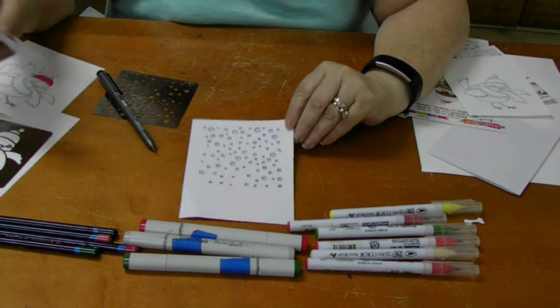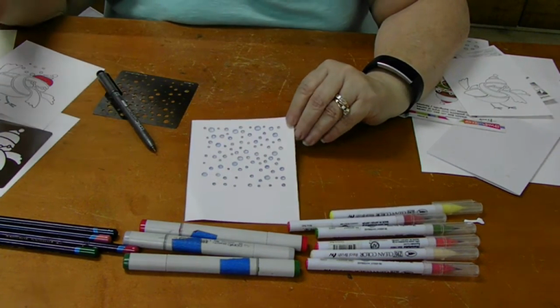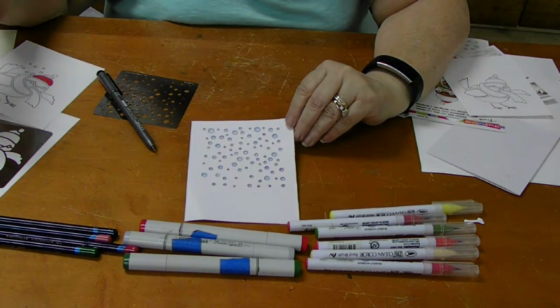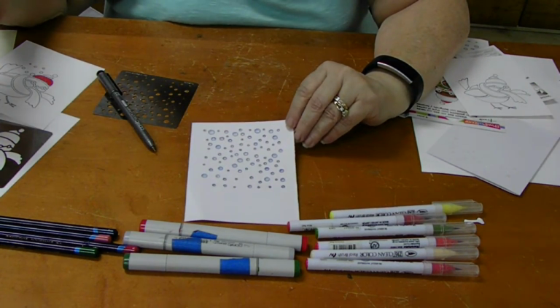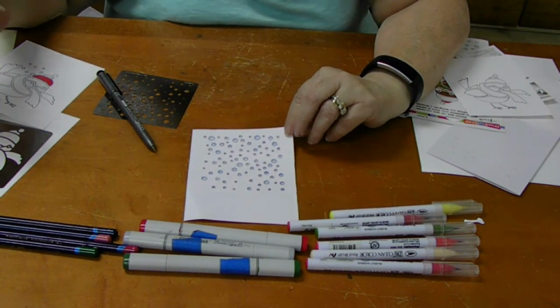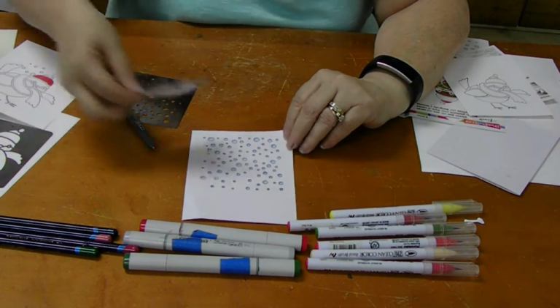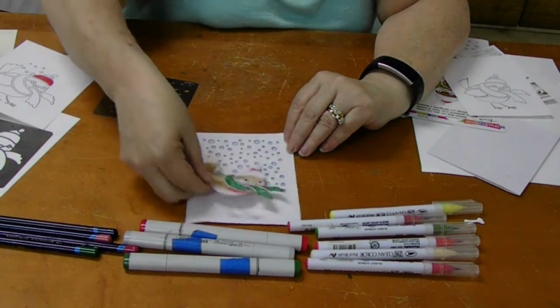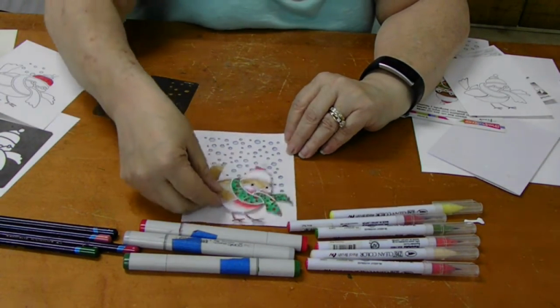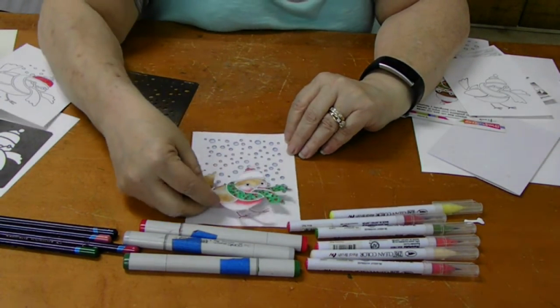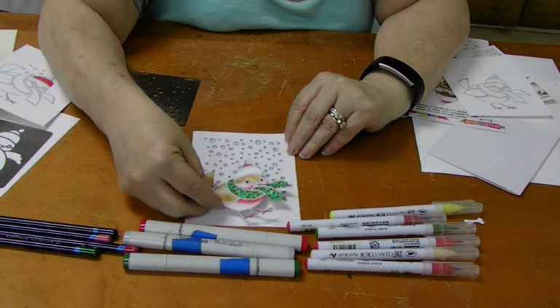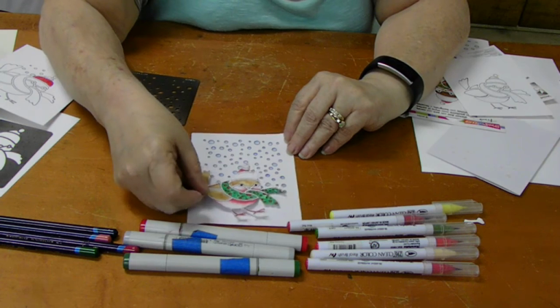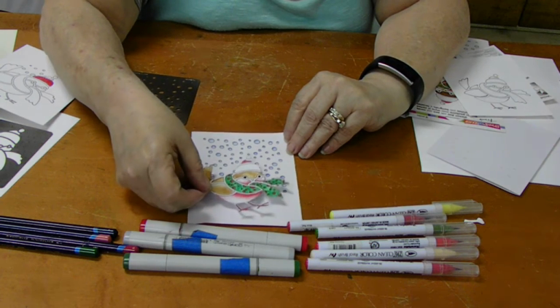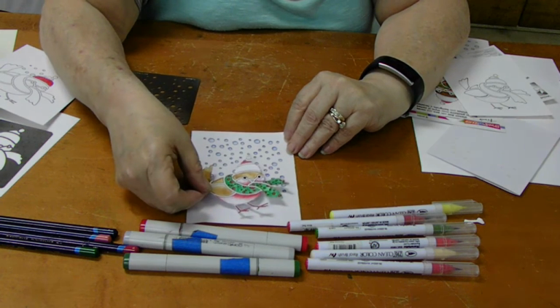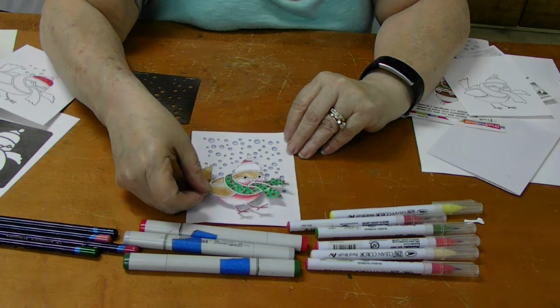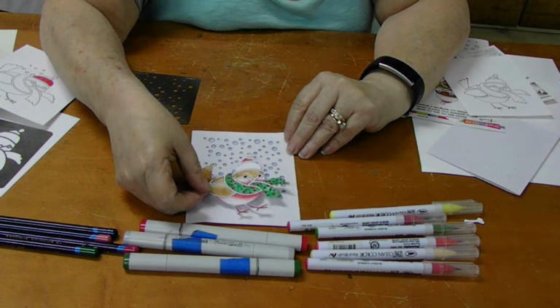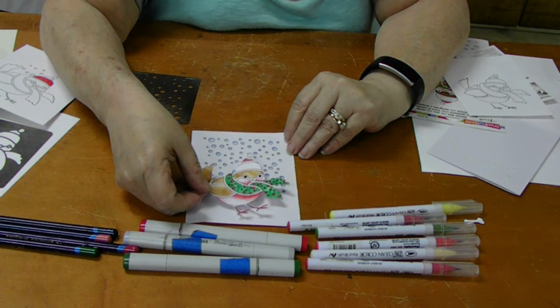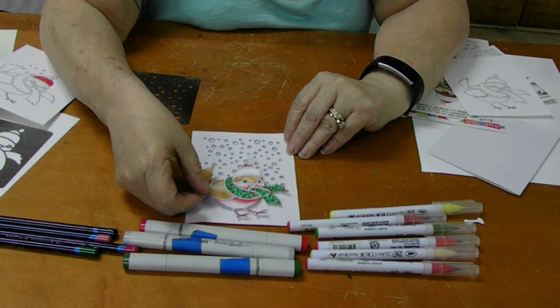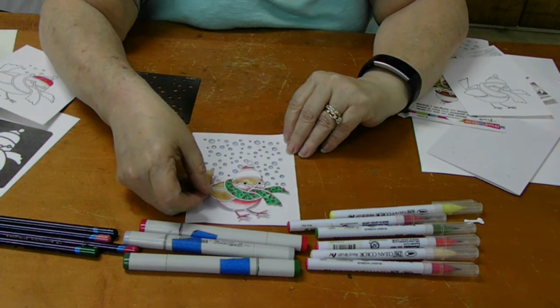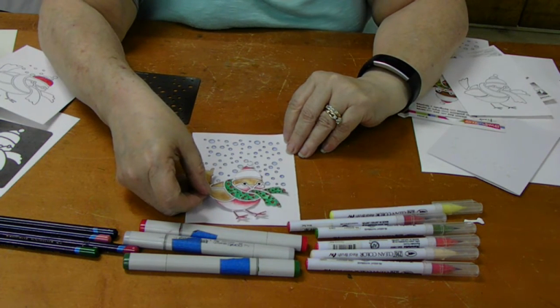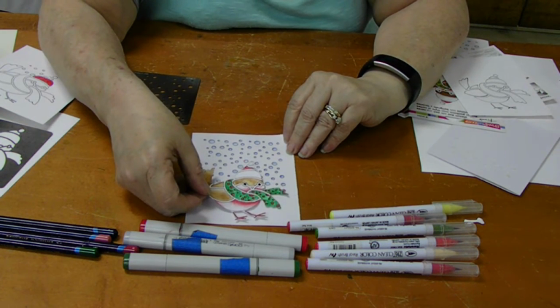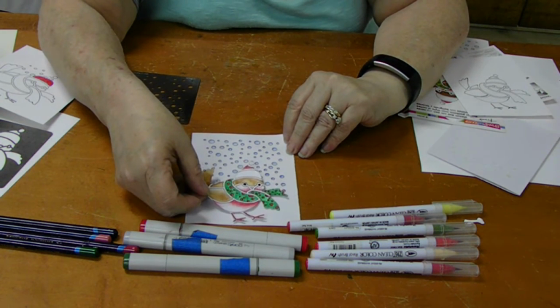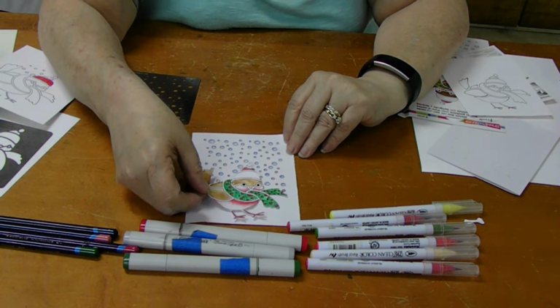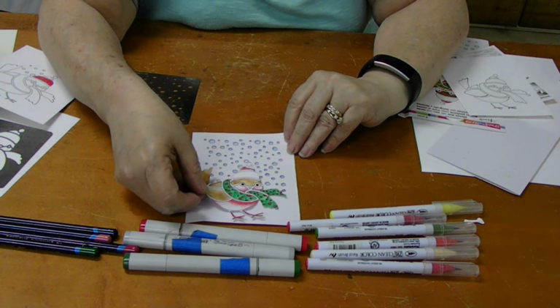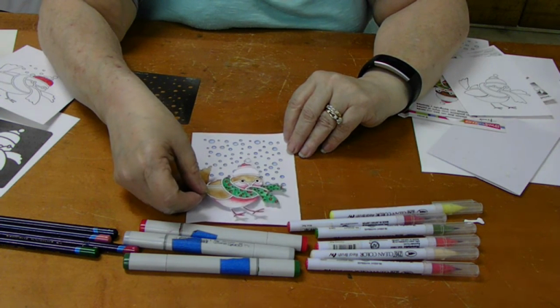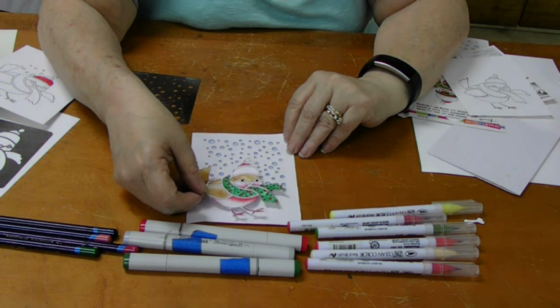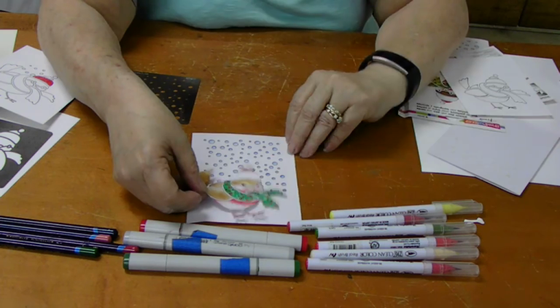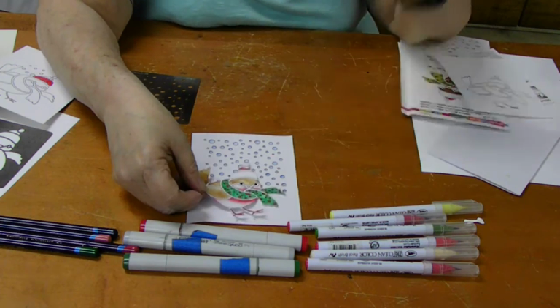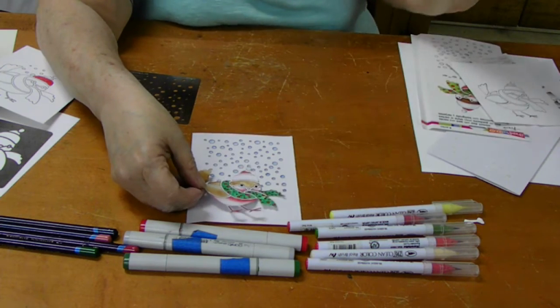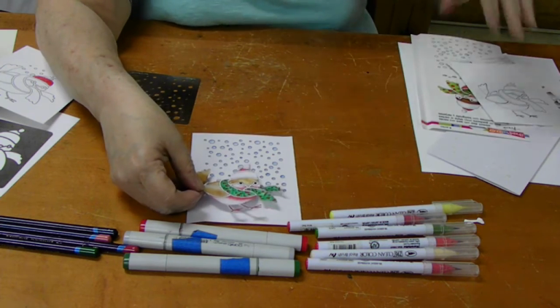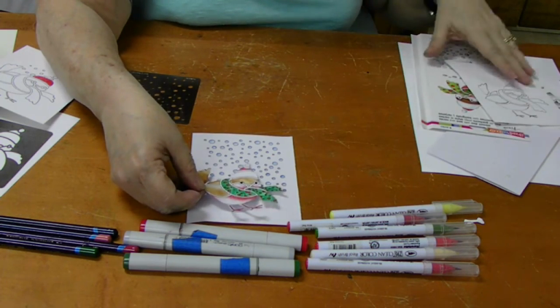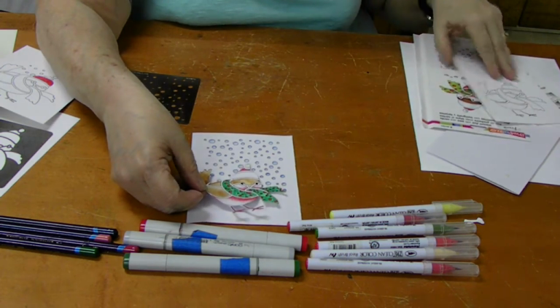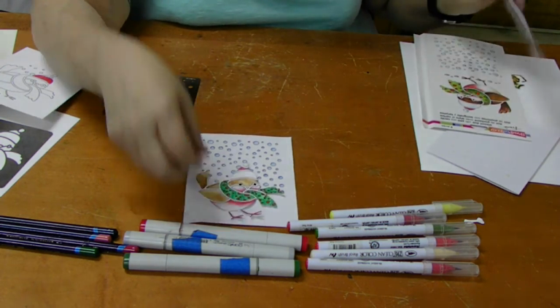So this way I did the snowflakes on a separate panel, and I'm going to pop the cute little birdie right on top of it — pretty much similar to the one that Stampendous did.